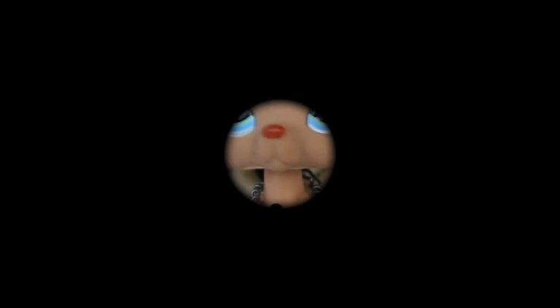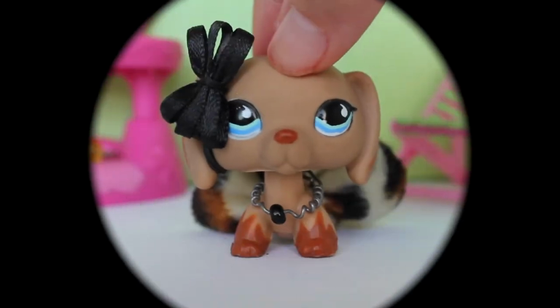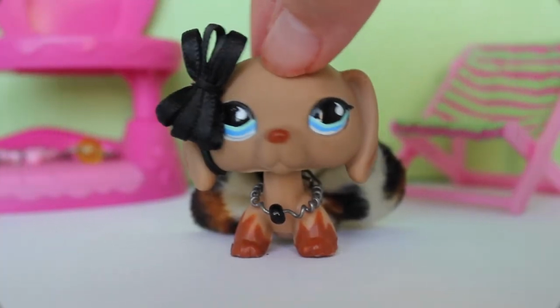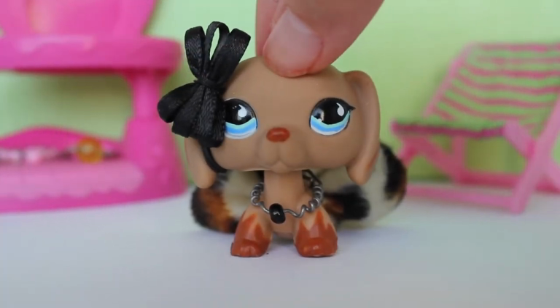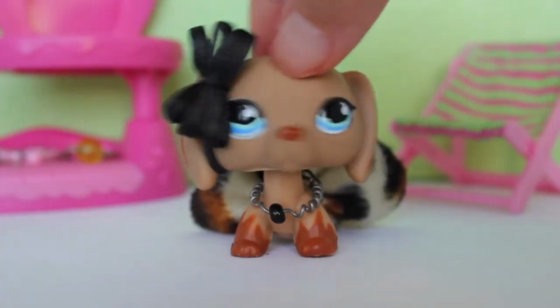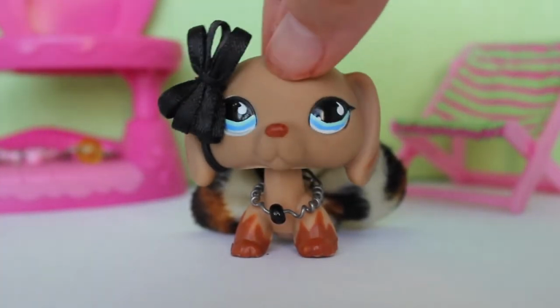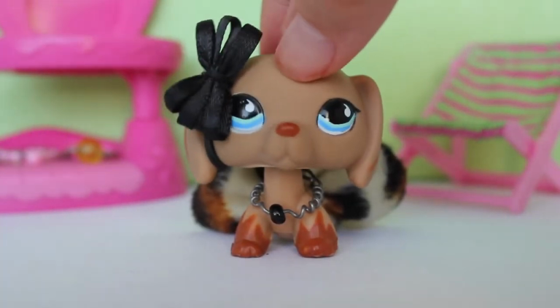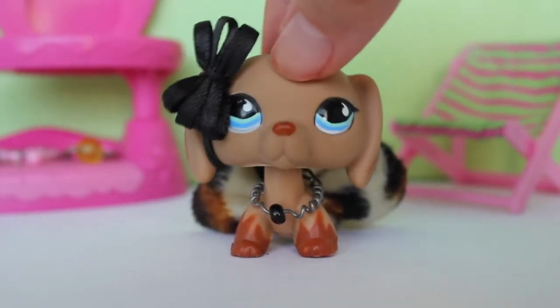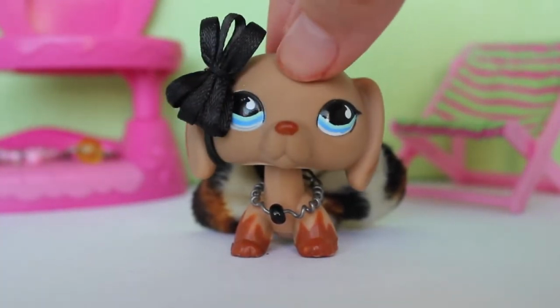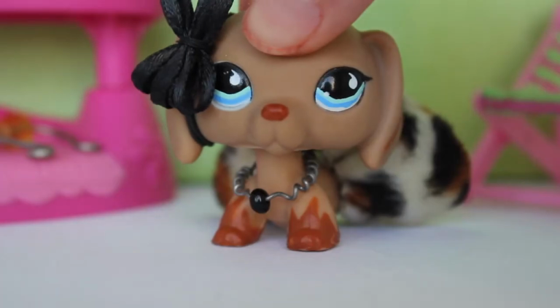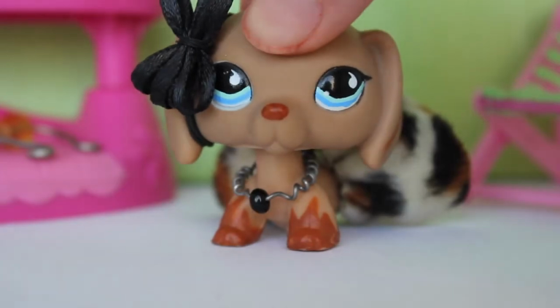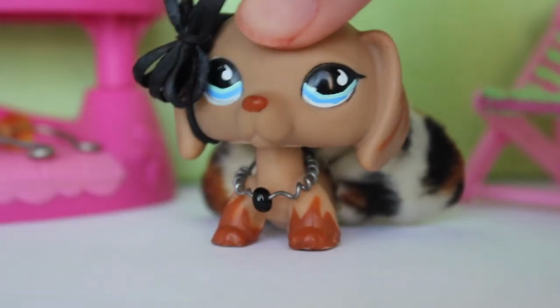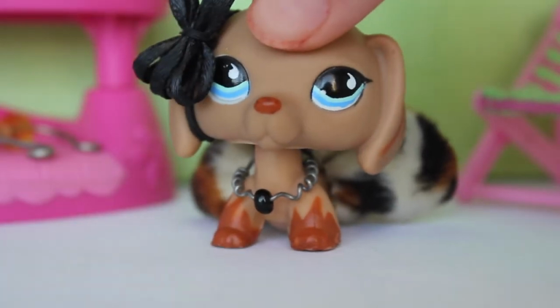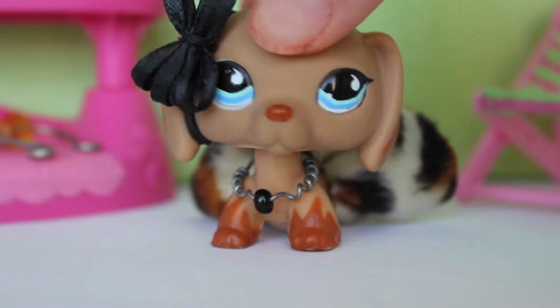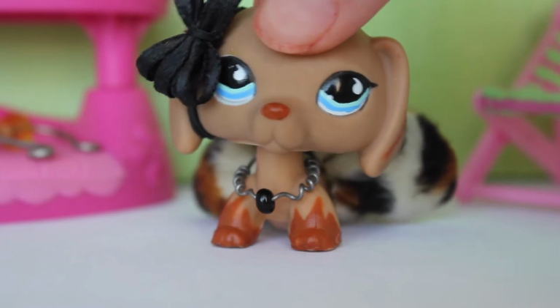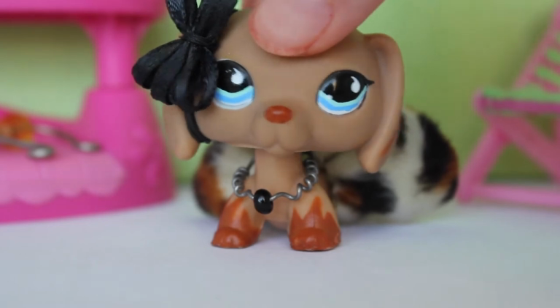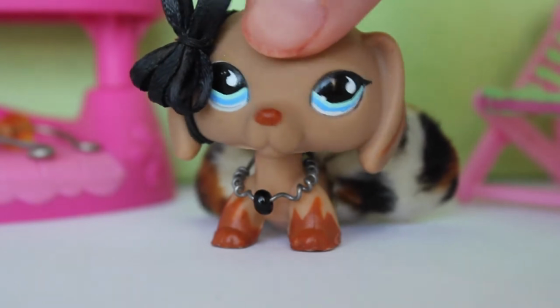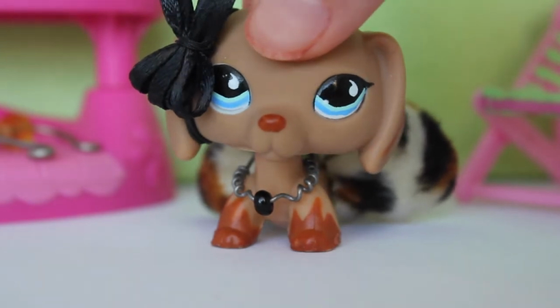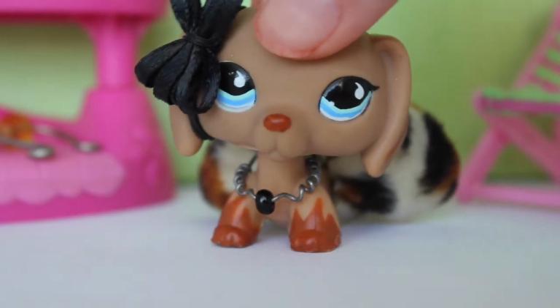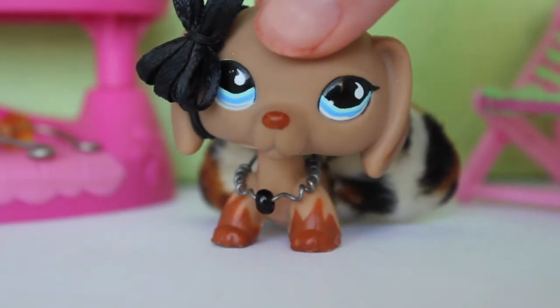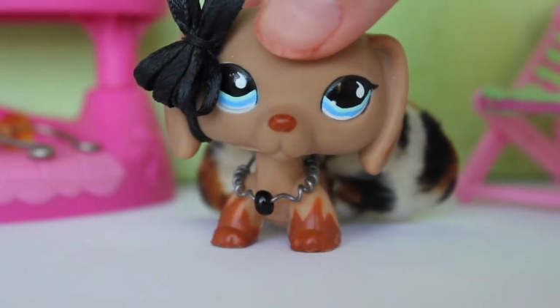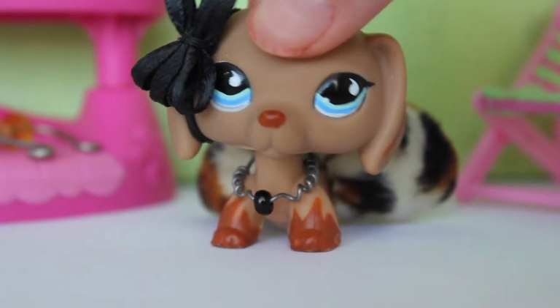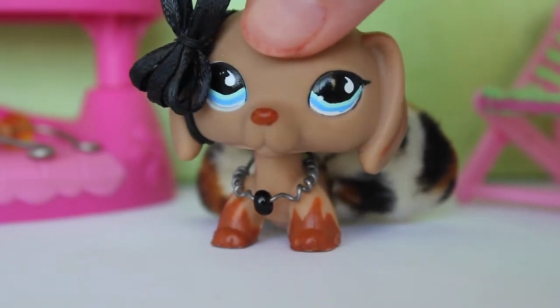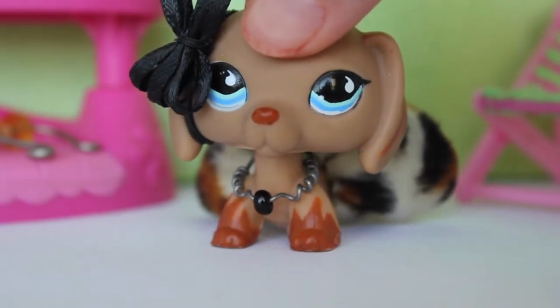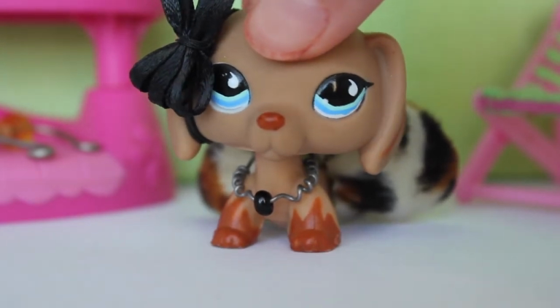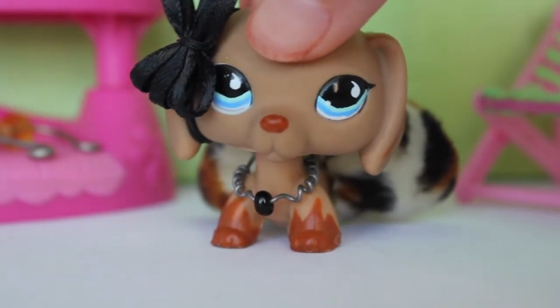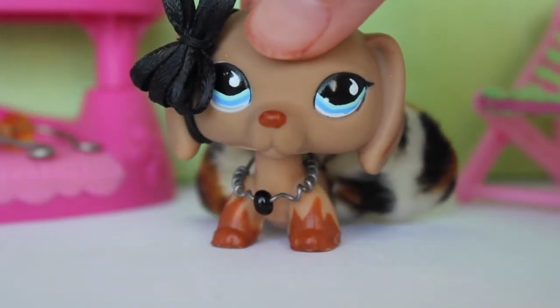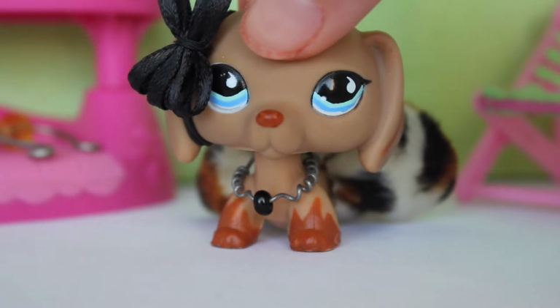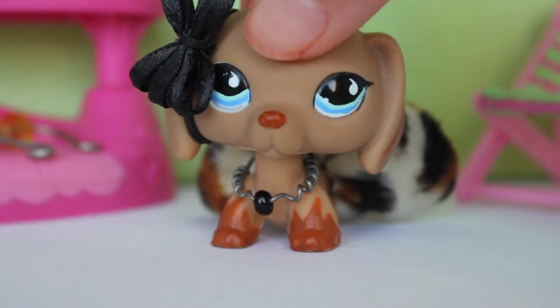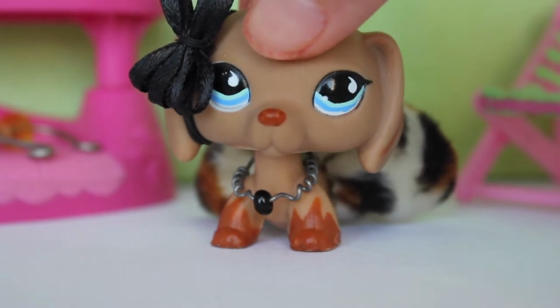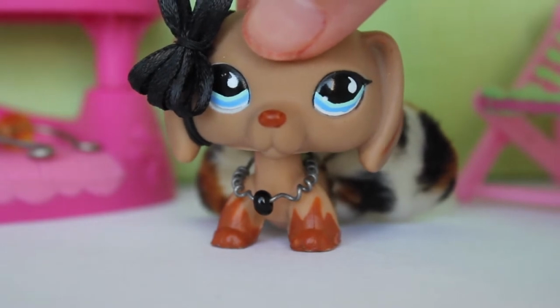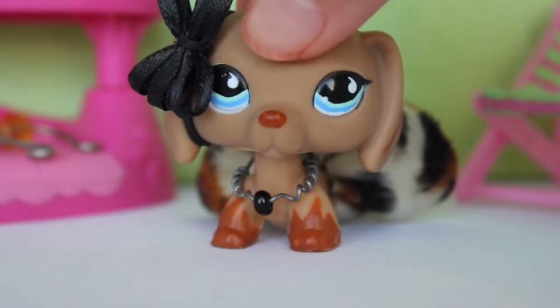Hey guys, it's Nala here back with another video and today I'm going to be showing you guys how to make a necklace for your LPS or your dolls, and there are actually three ways on how to make them.